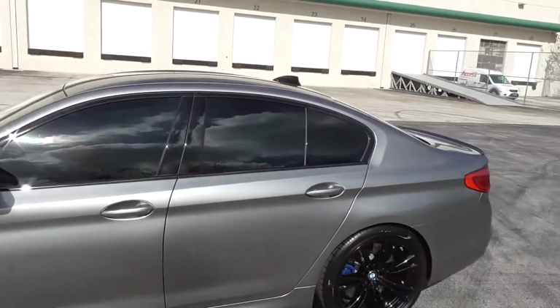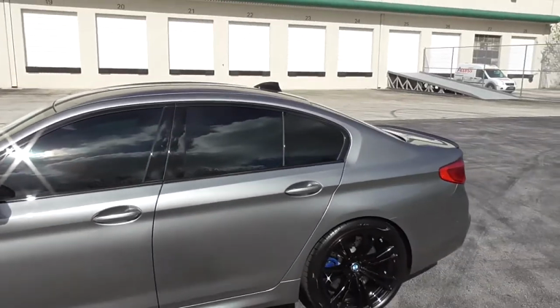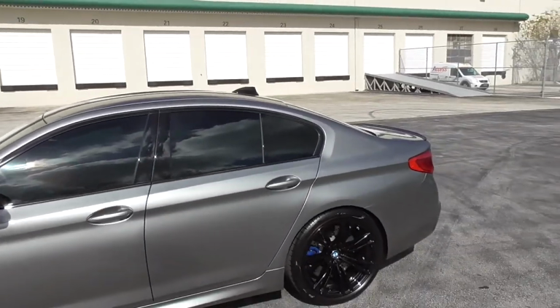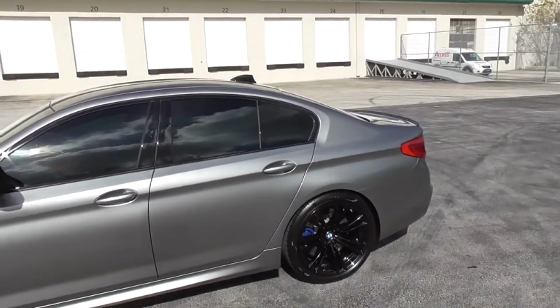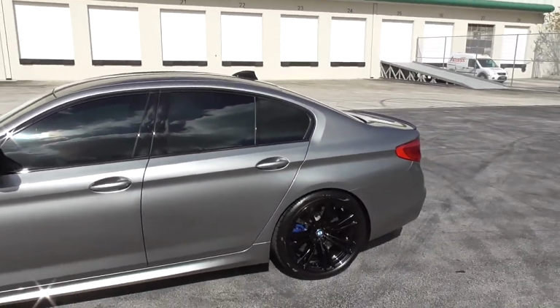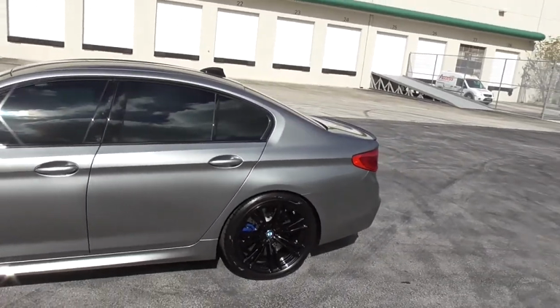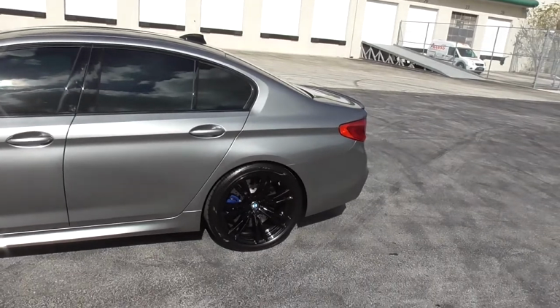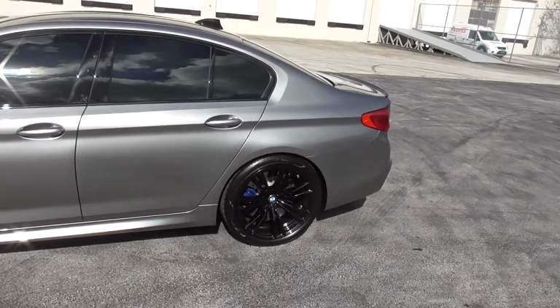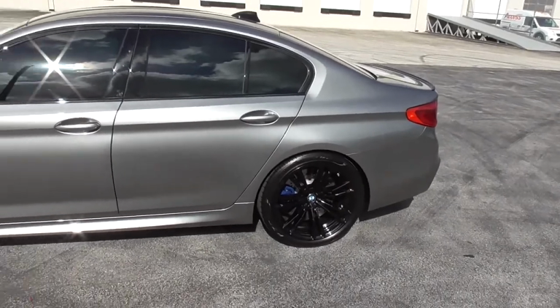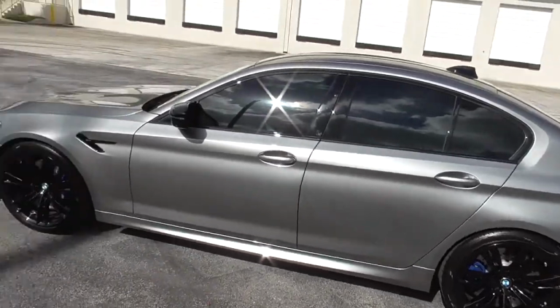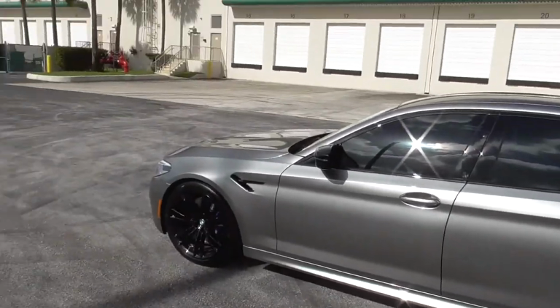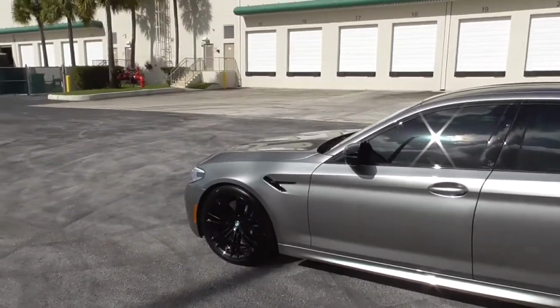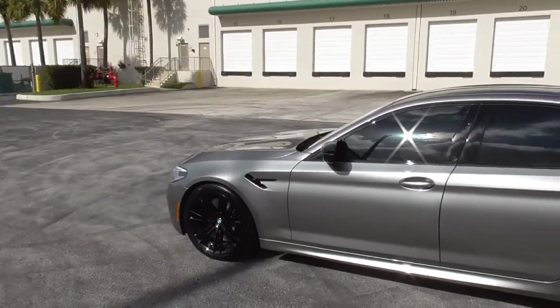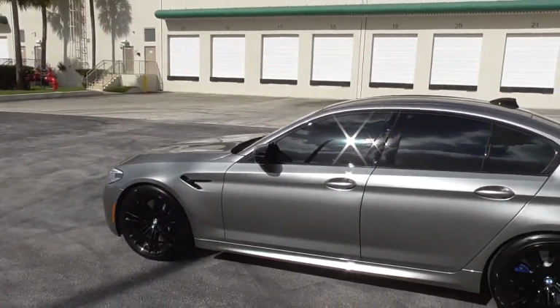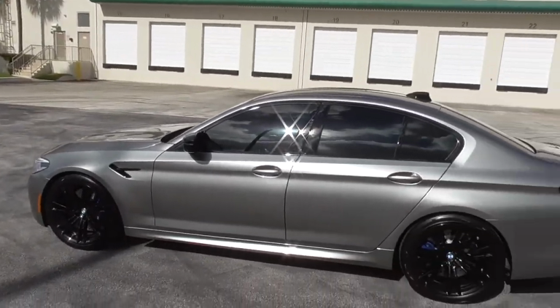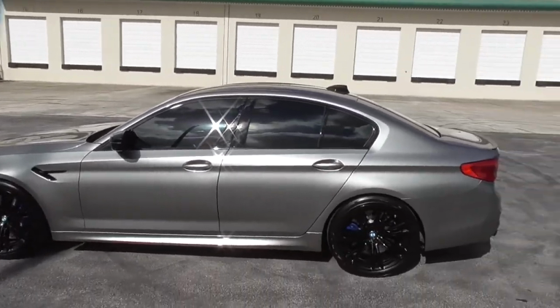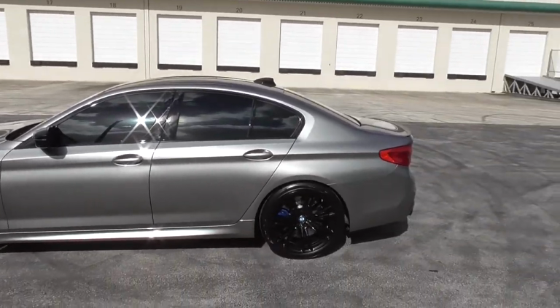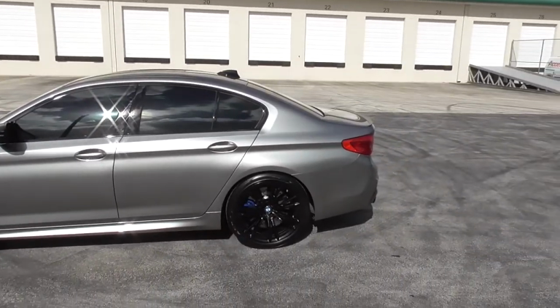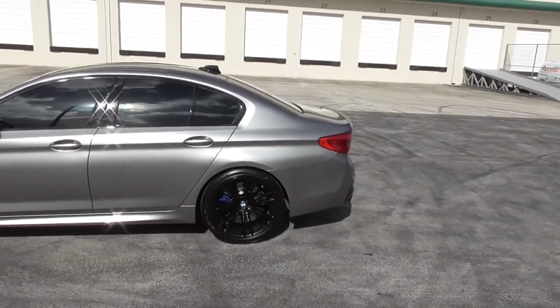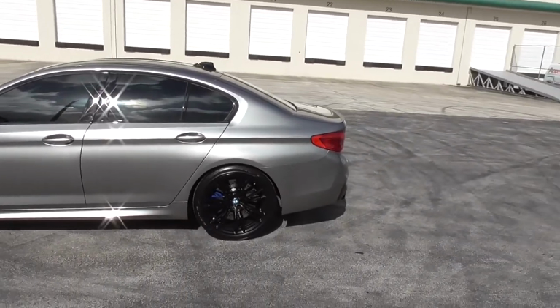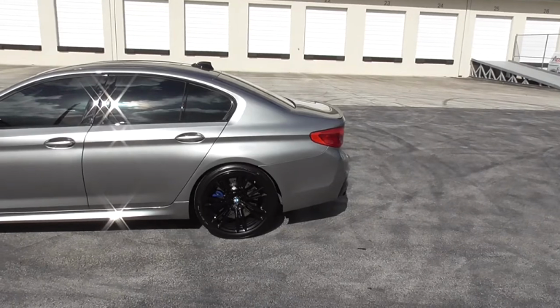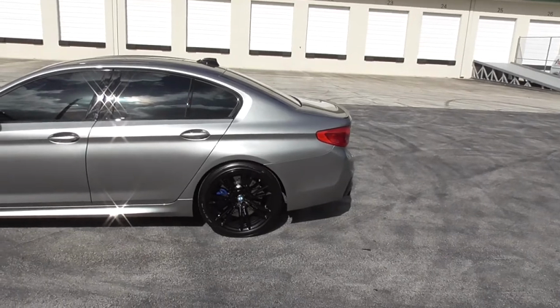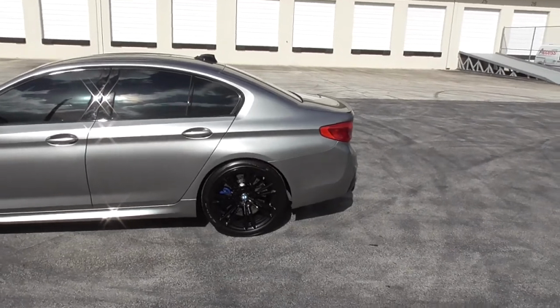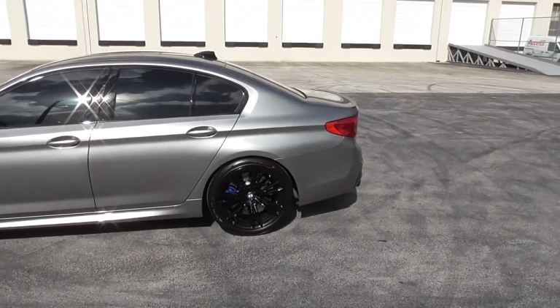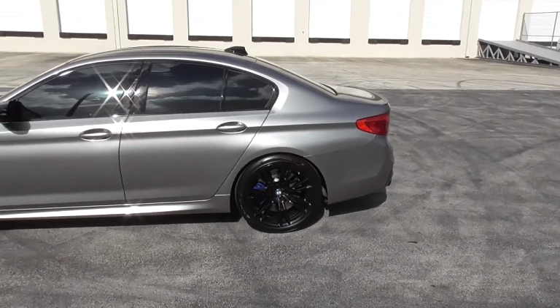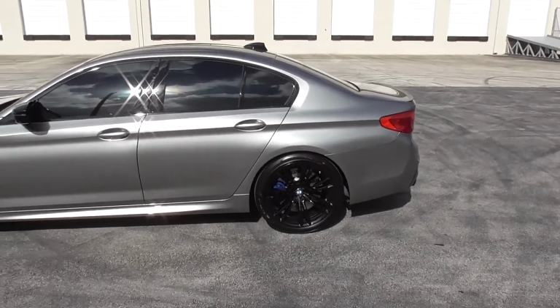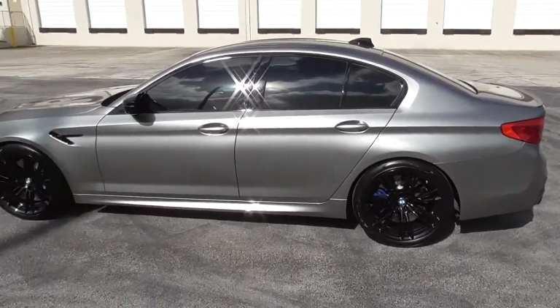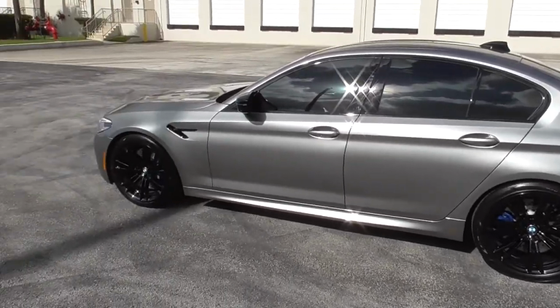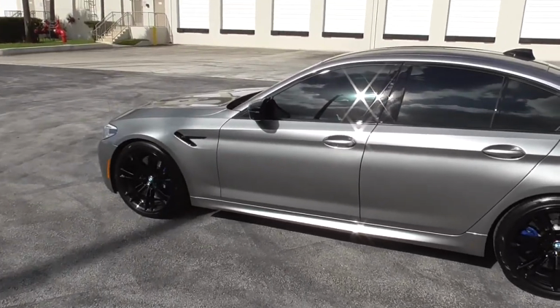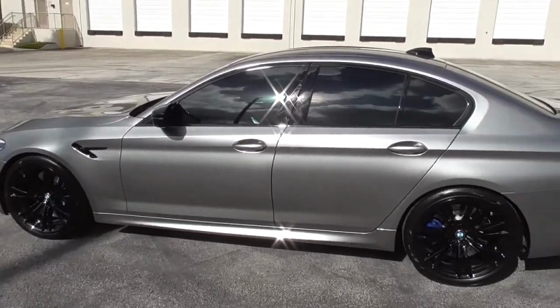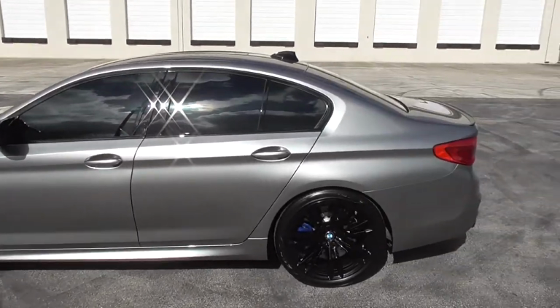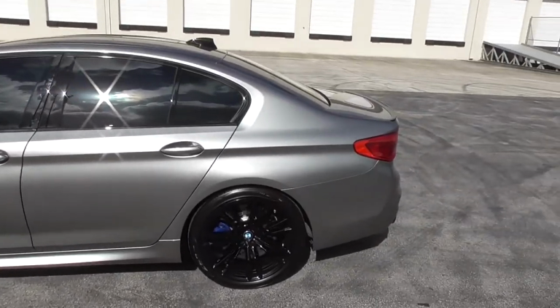For the competition cars there's really the same theme going on as far as all the gloss black accents. Obviously the base color is different, but nonetheless it's a very sharp looking sedan — whether you get the M5 base model or the competition, you're definitely going to be in for a good time.